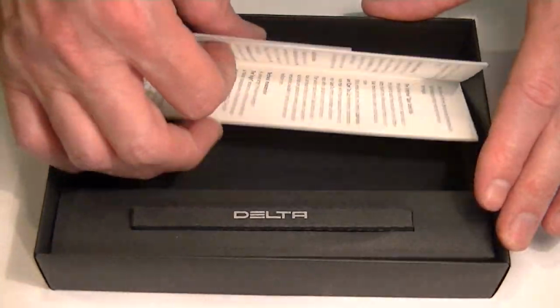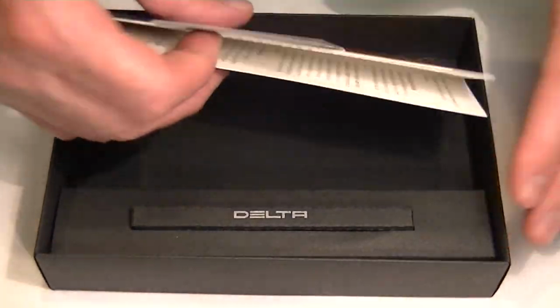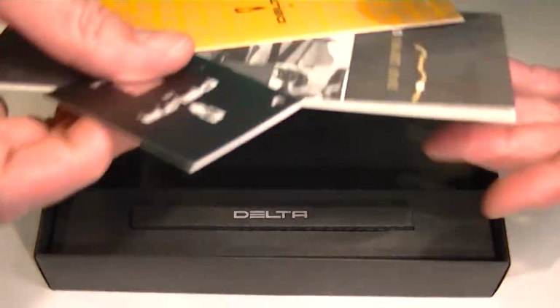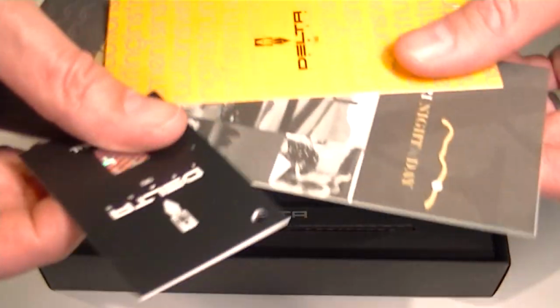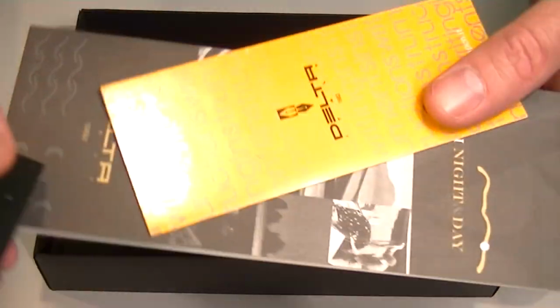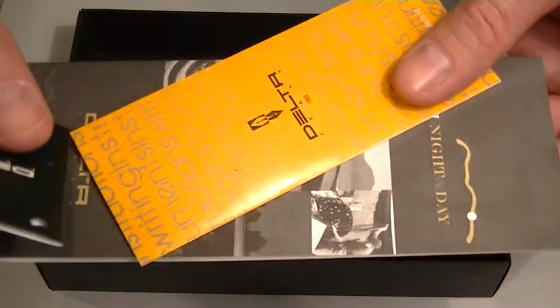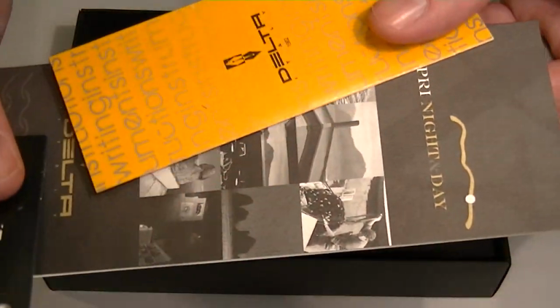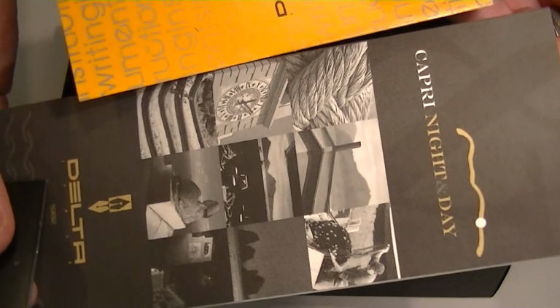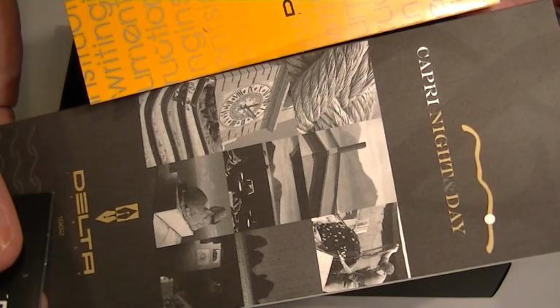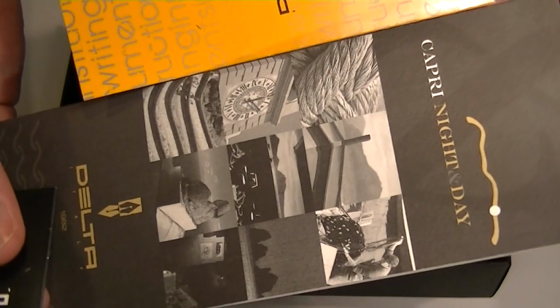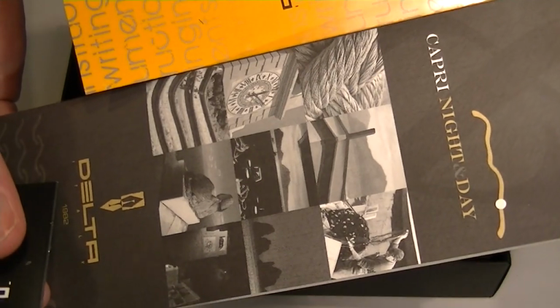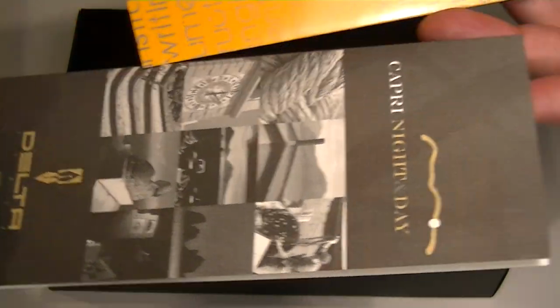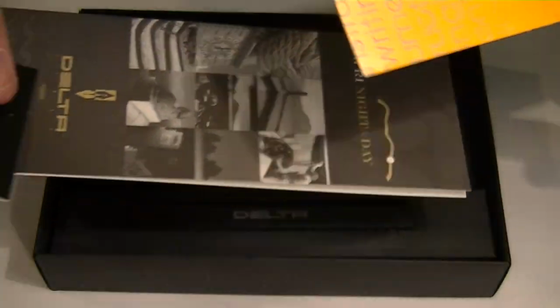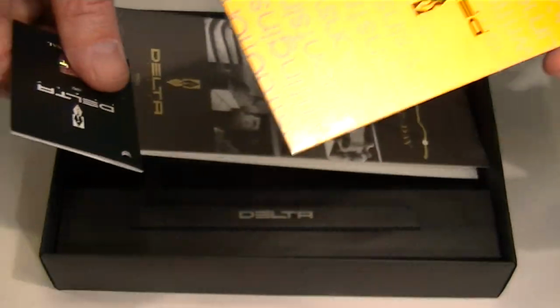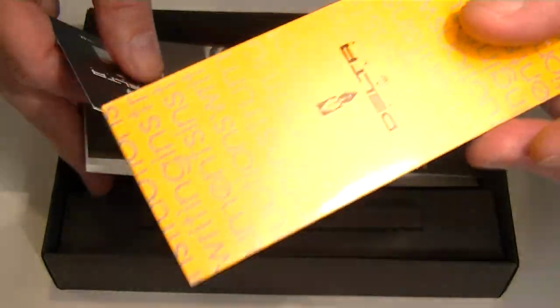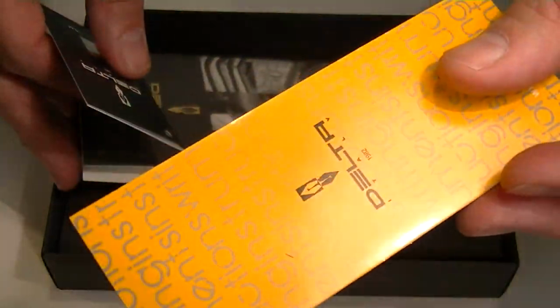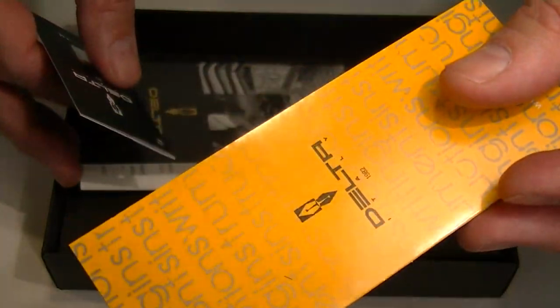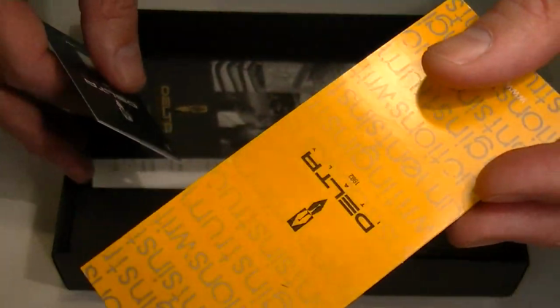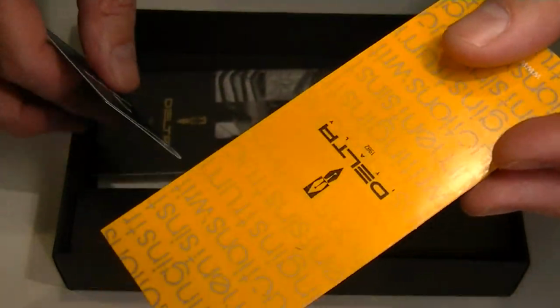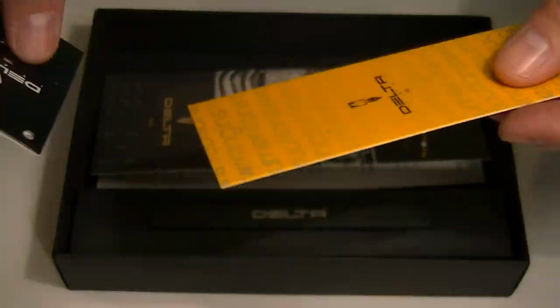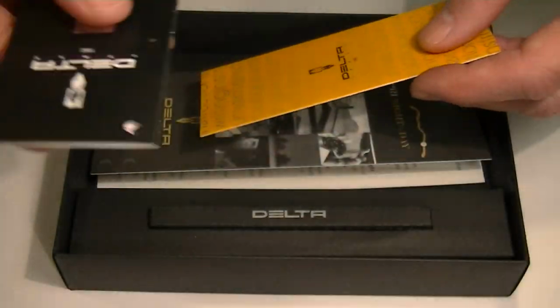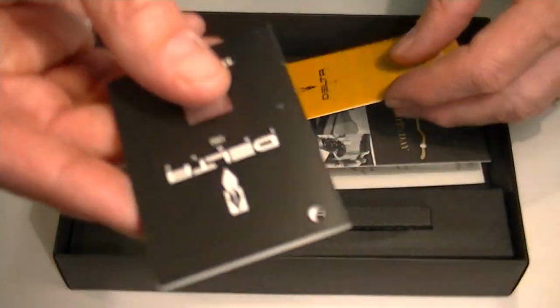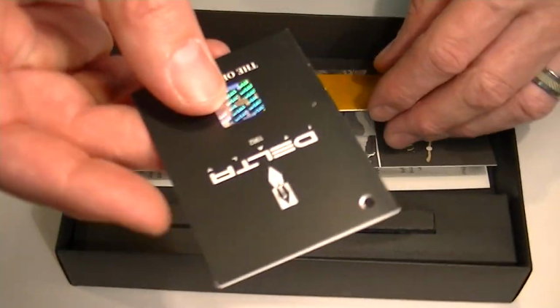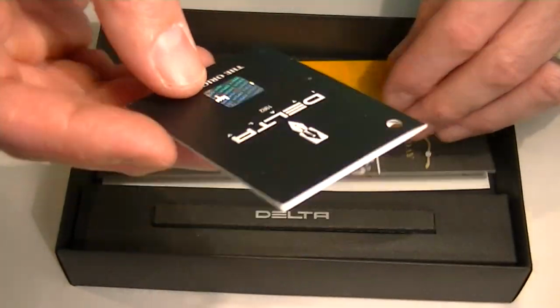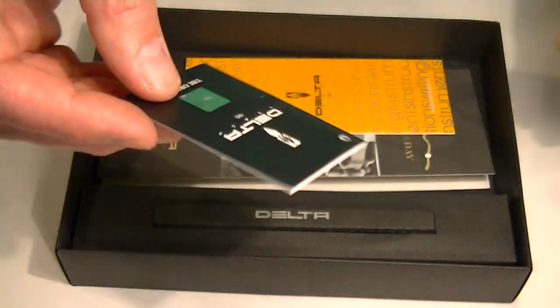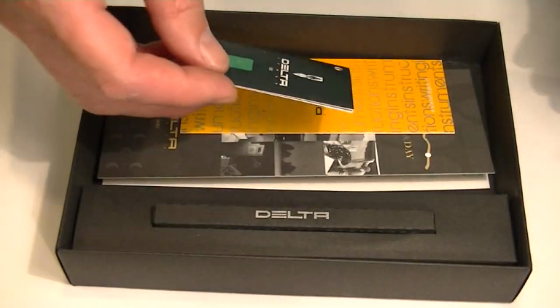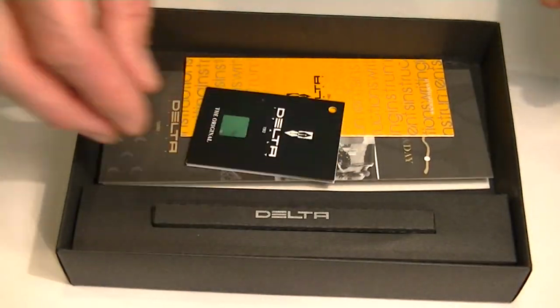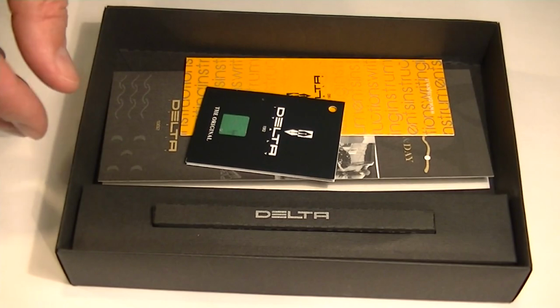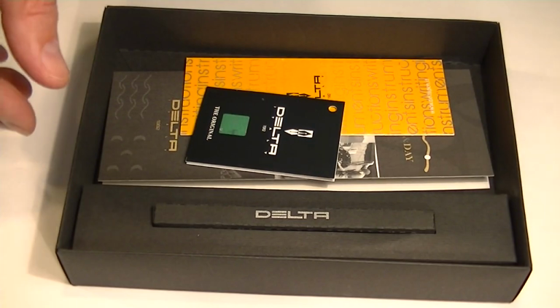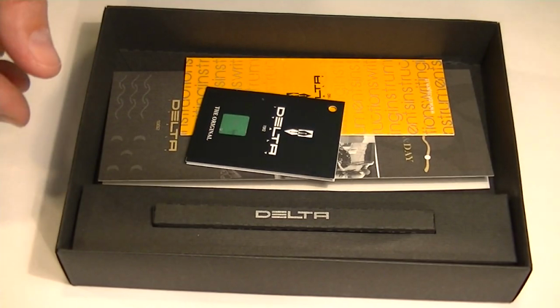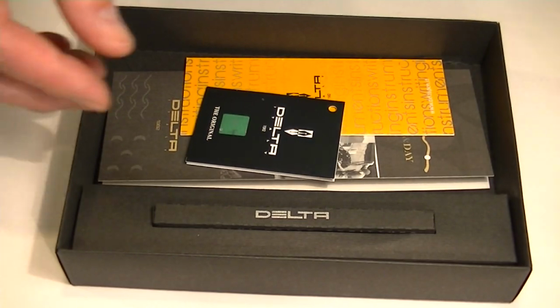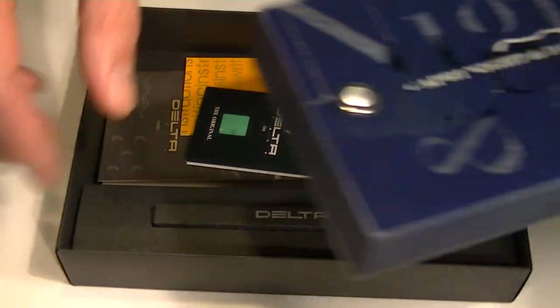Included with the pen is information about the Capri night and day, warranty information as well as the certificate of authenticity.